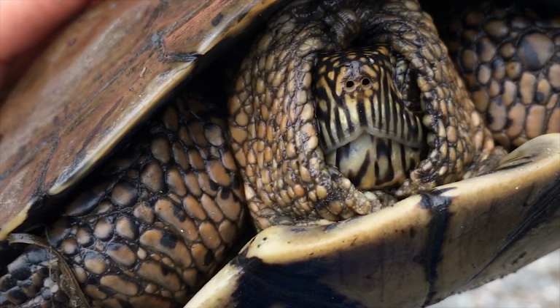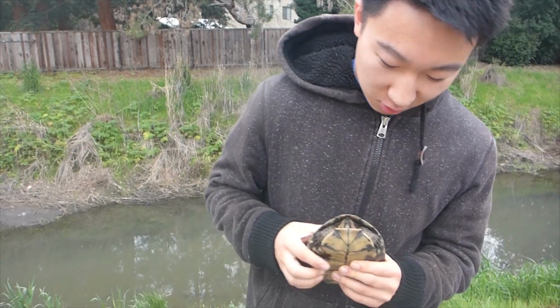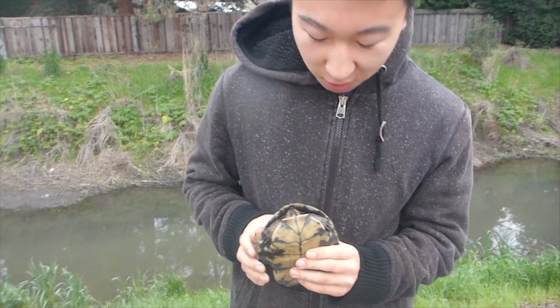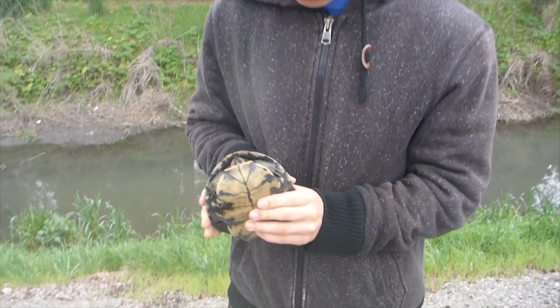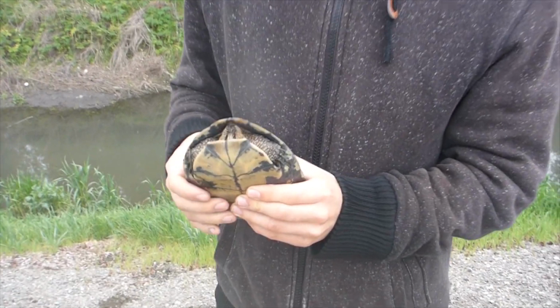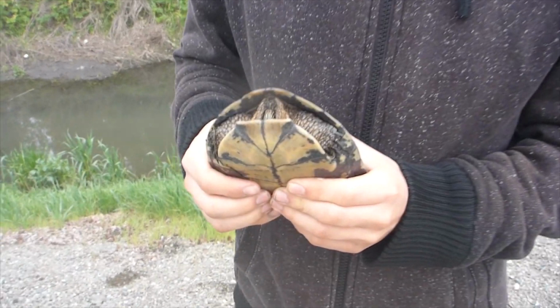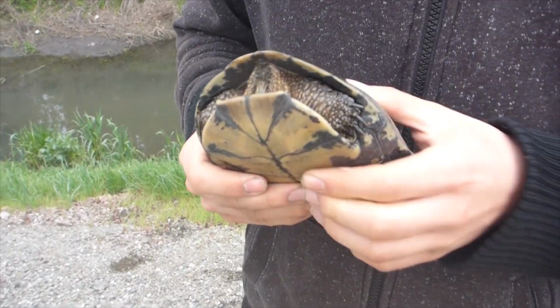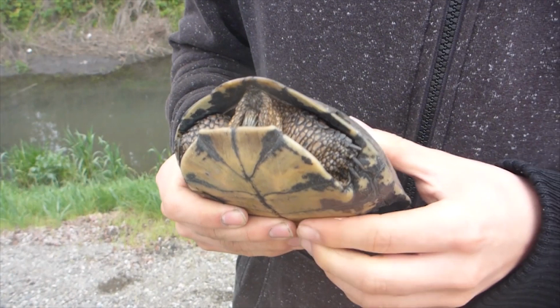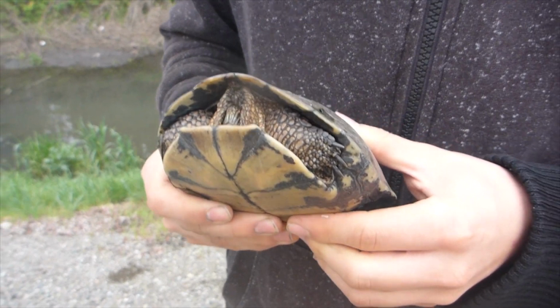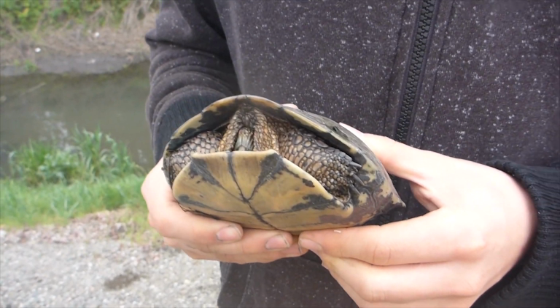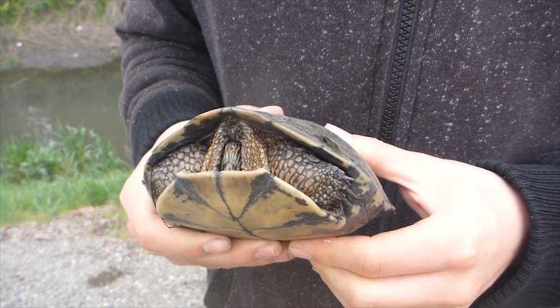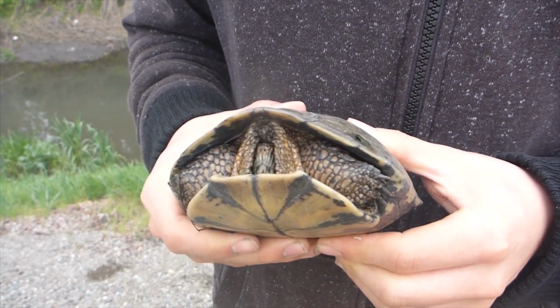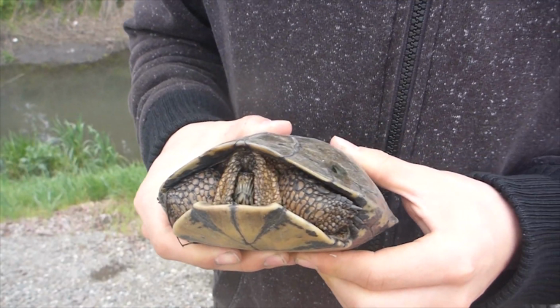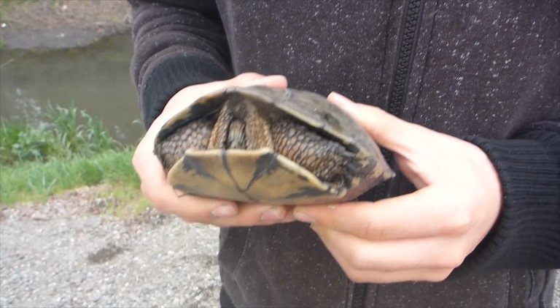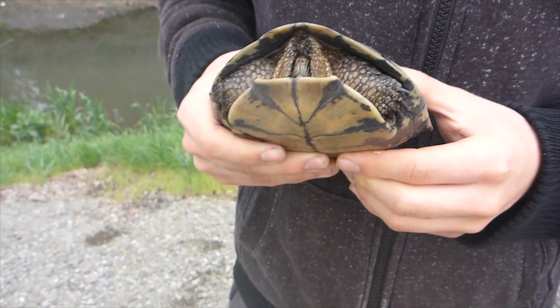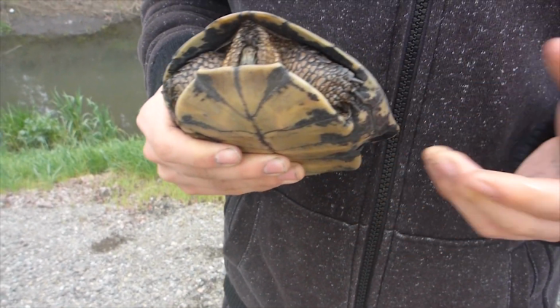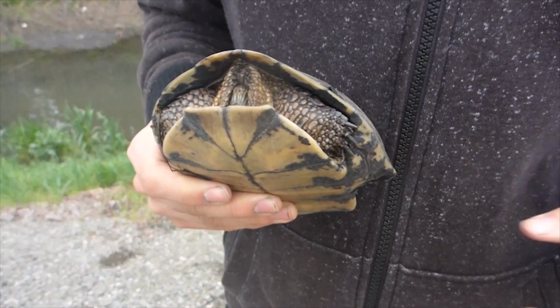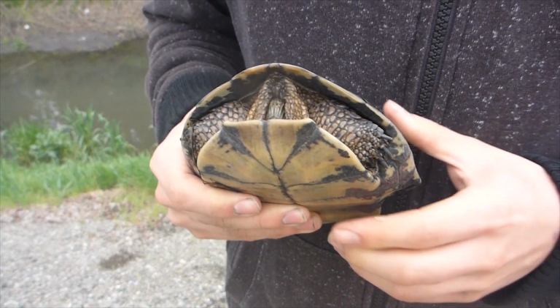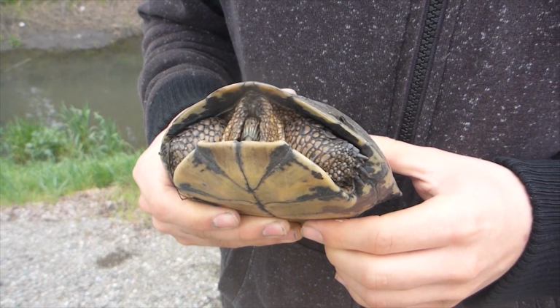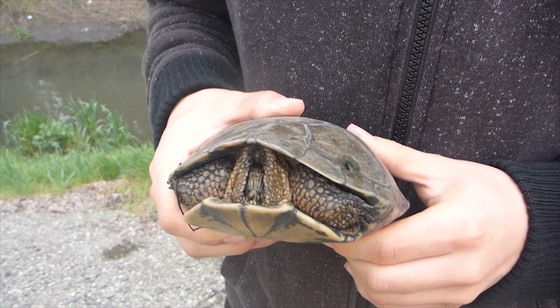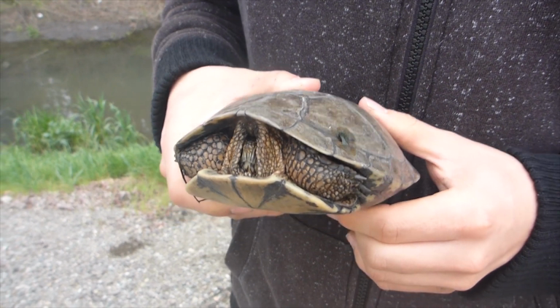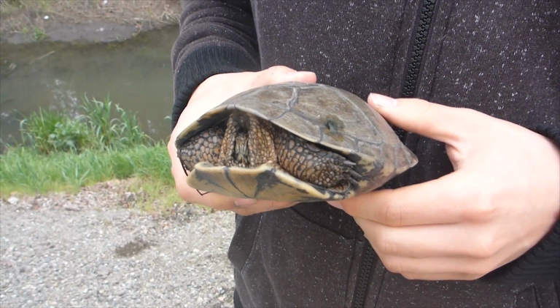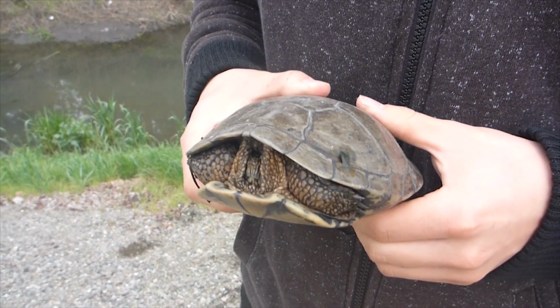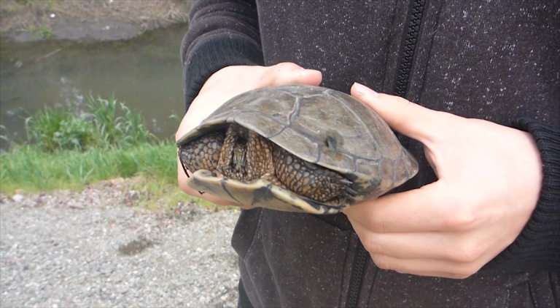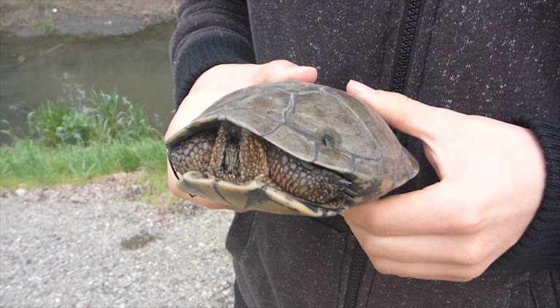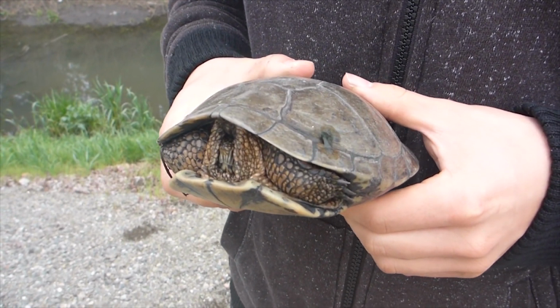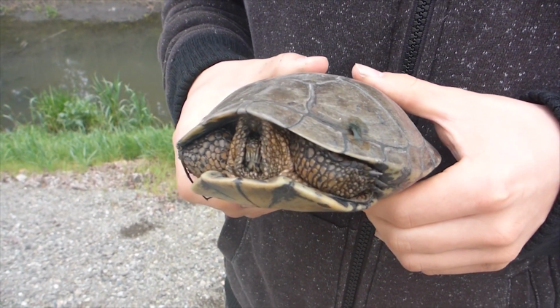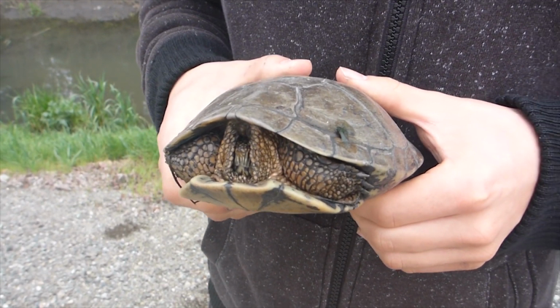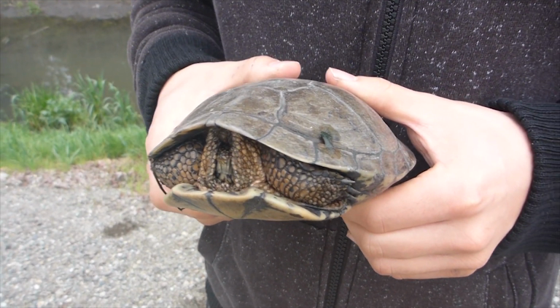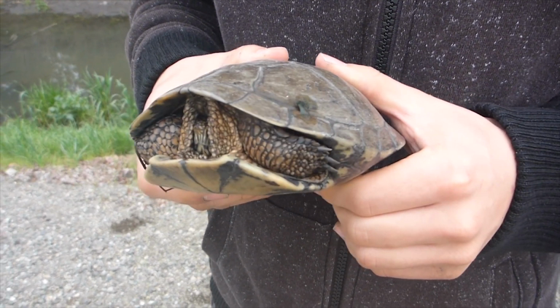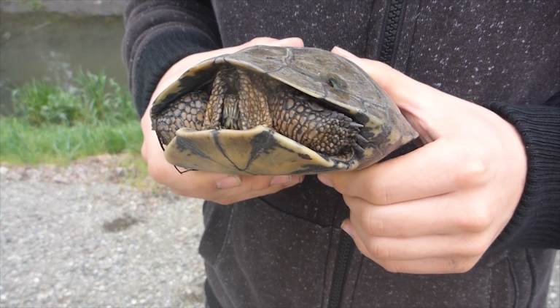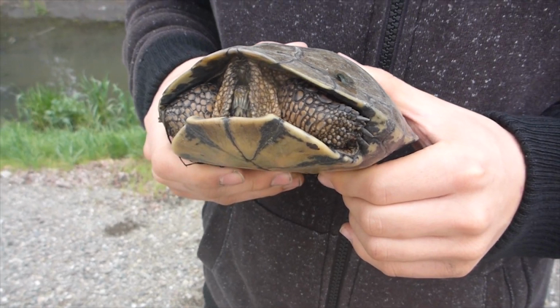This western pond turtle is actually a threatened species in California. It's pretty hard to find, but it's really cool that we can find these just in the middle of town in a dirty little creek.